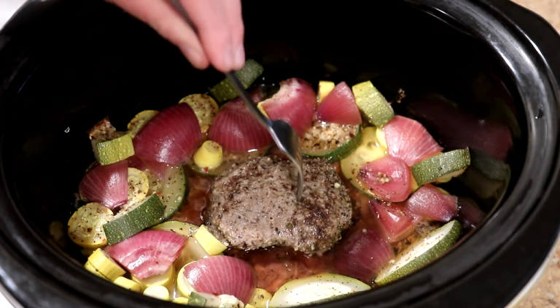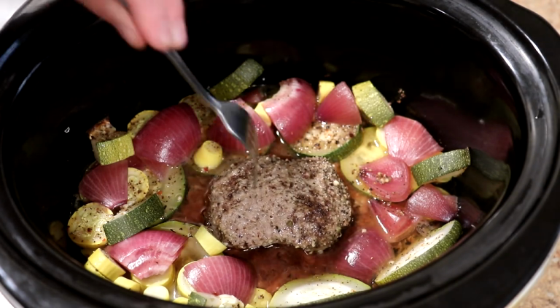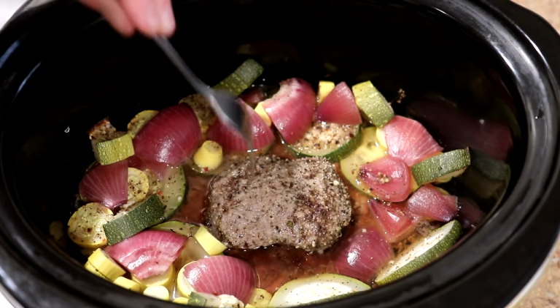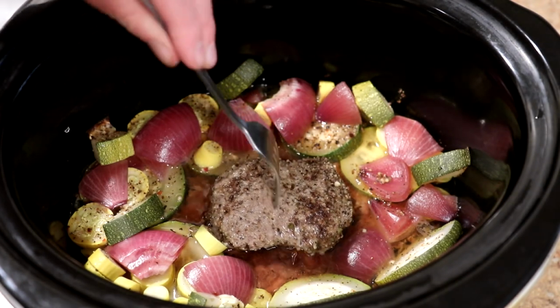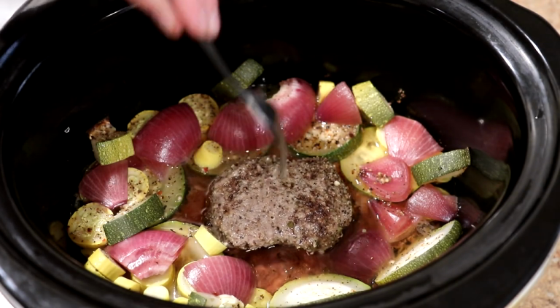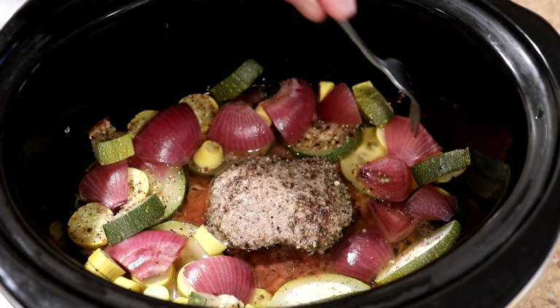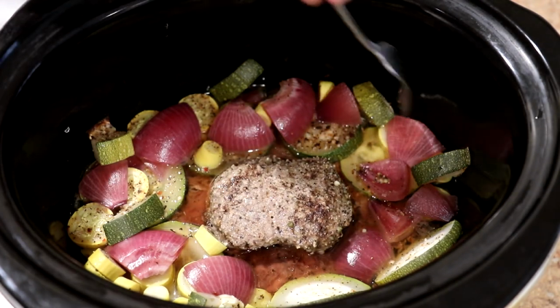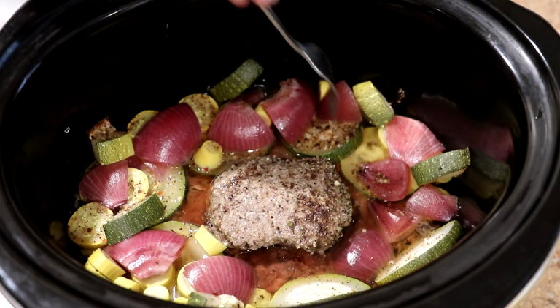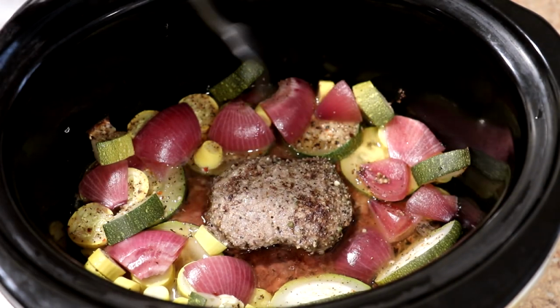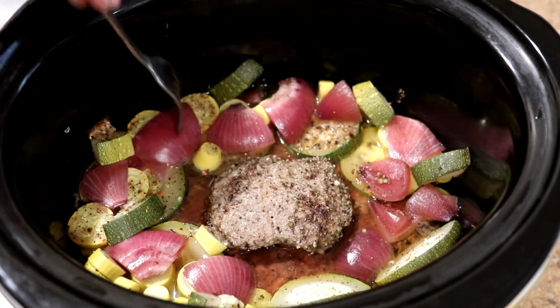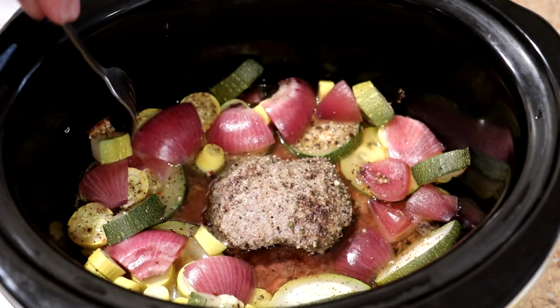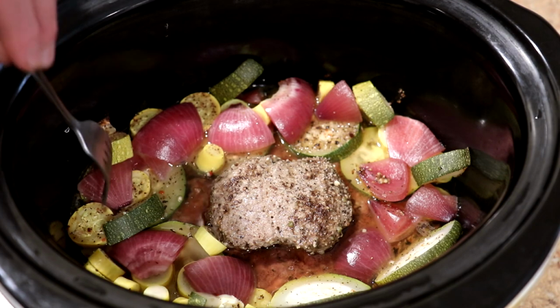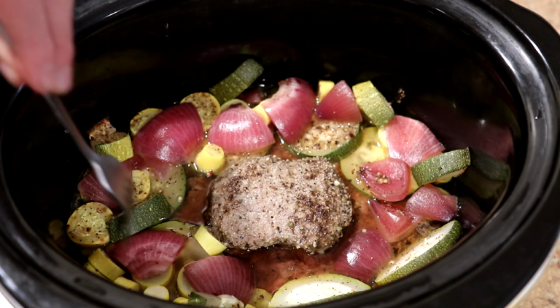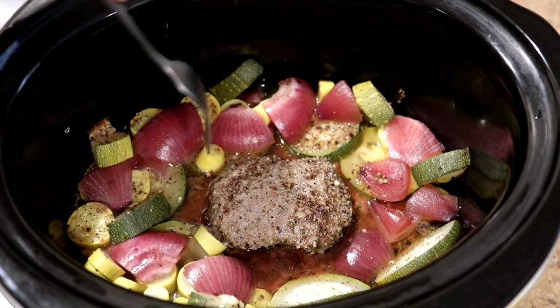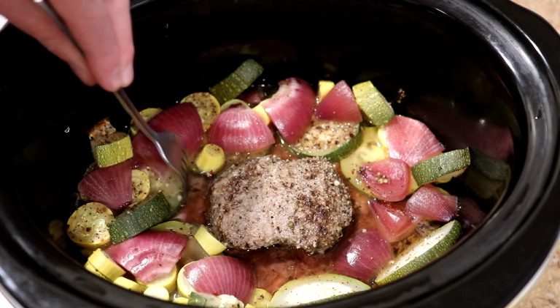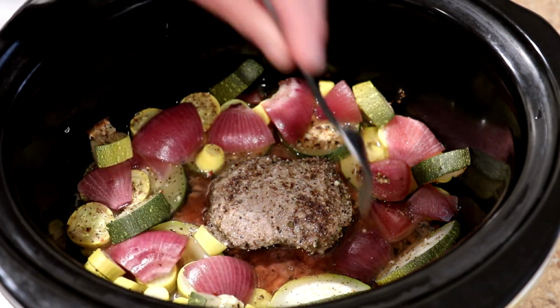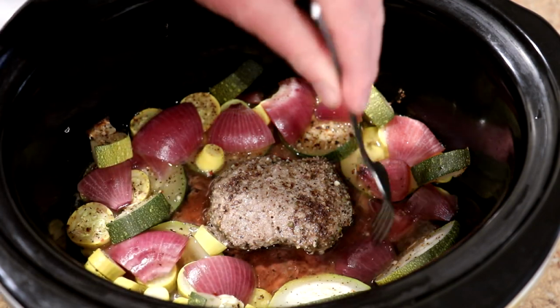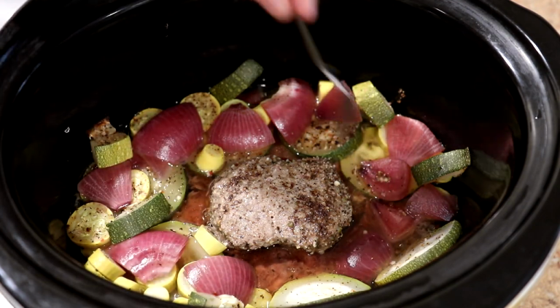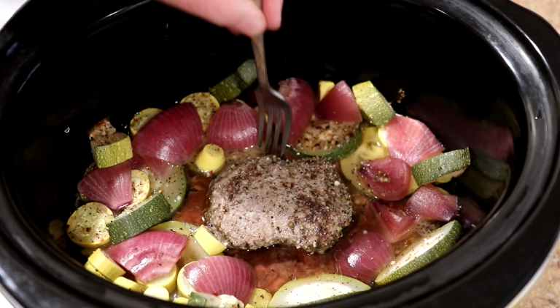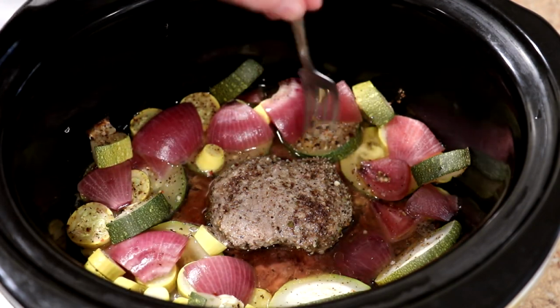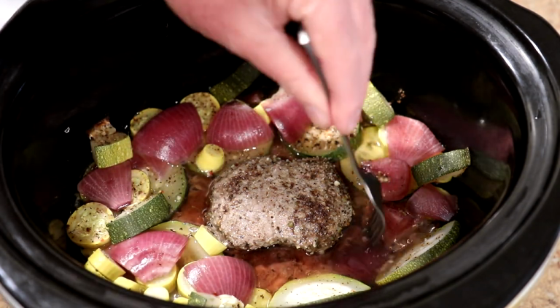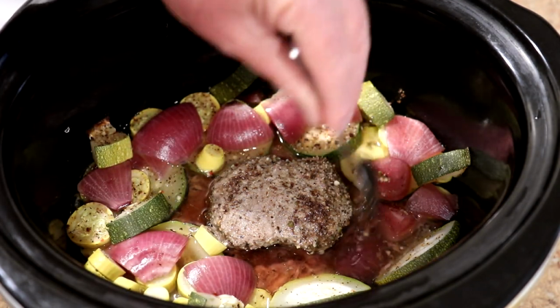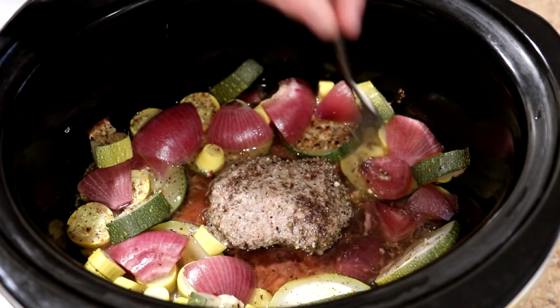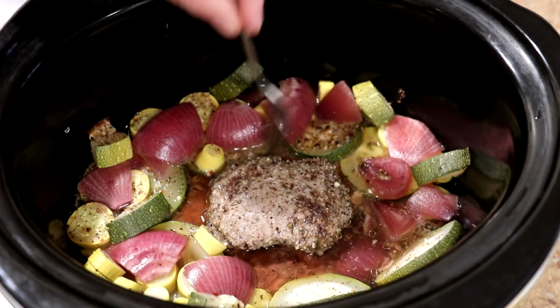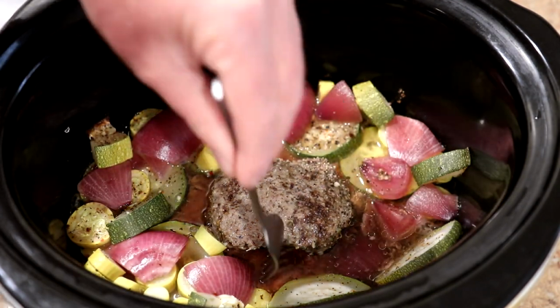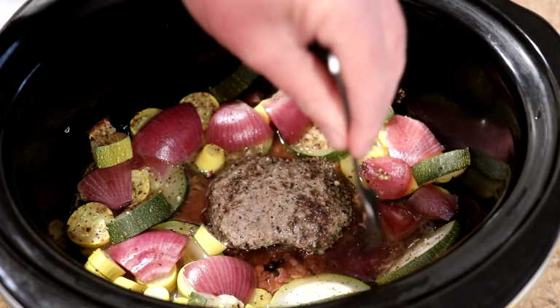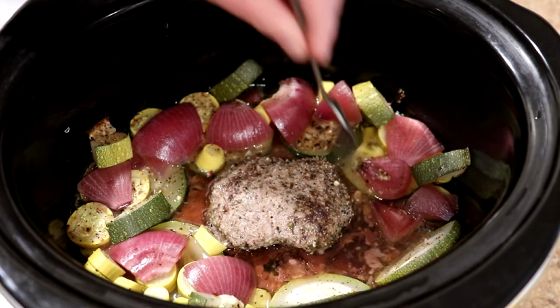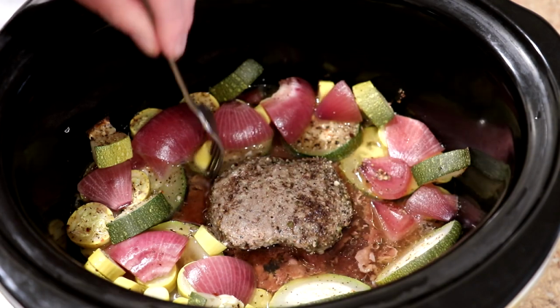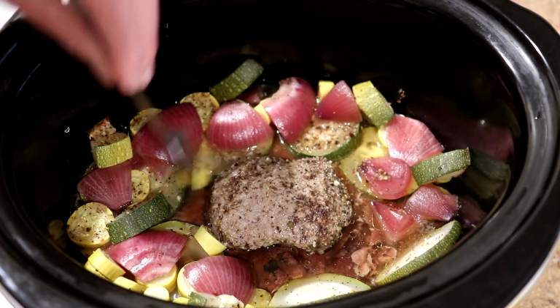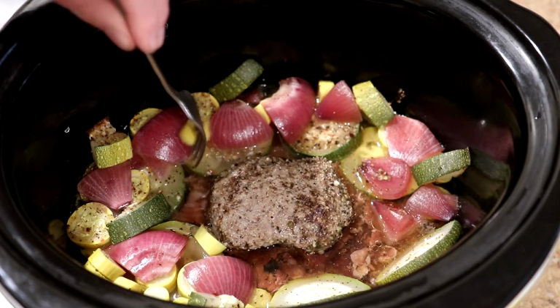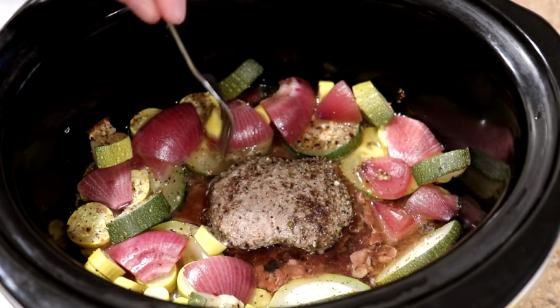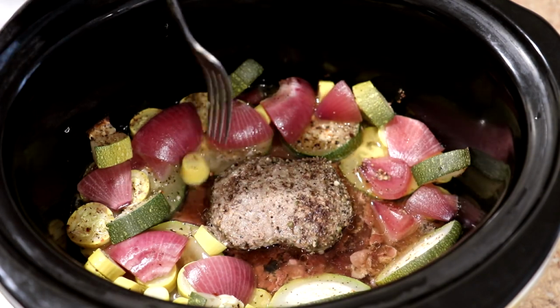I didn't want to dry the burger out too much. It browned up pretty good, the vegetables look tender, and I didn't add any liquid in the beginning — that's how much liquid it made on its own. Let's get it out of there and try it.